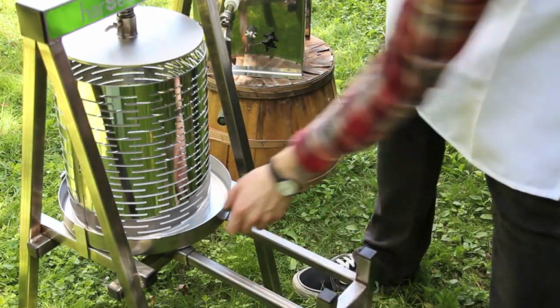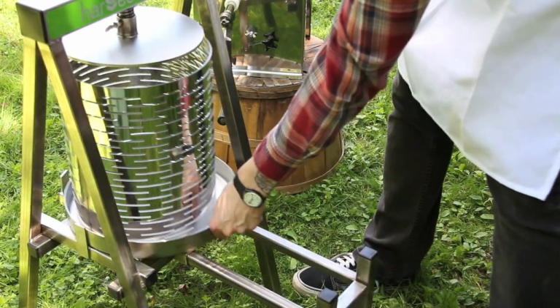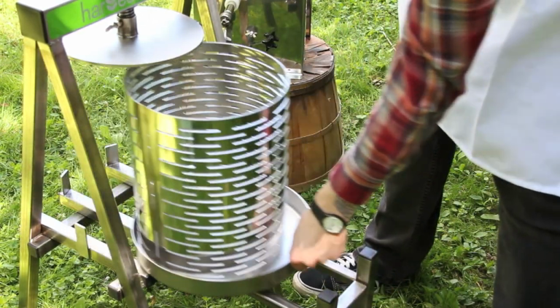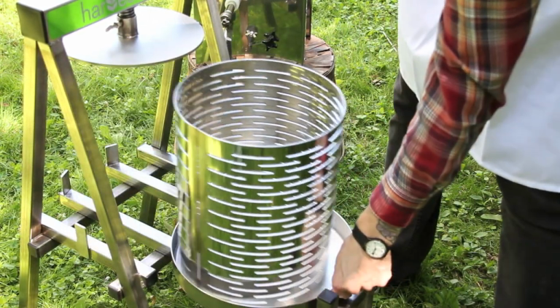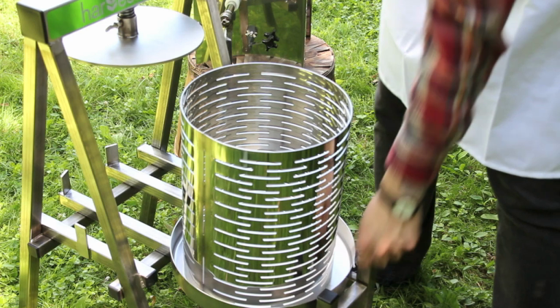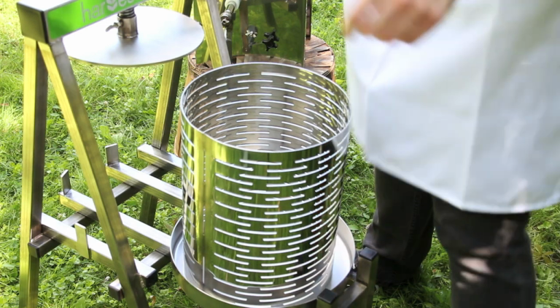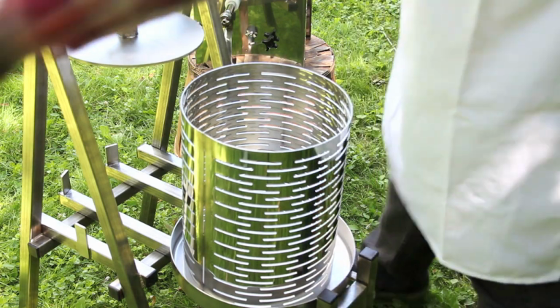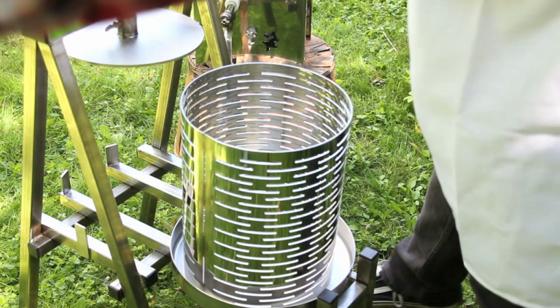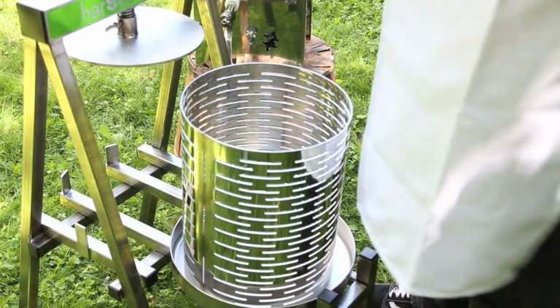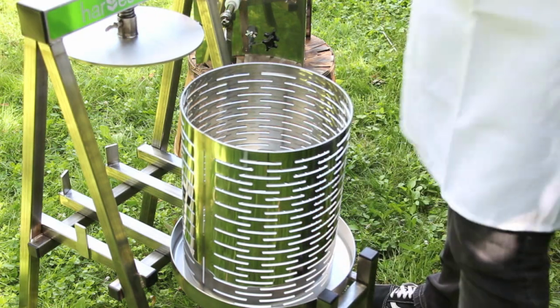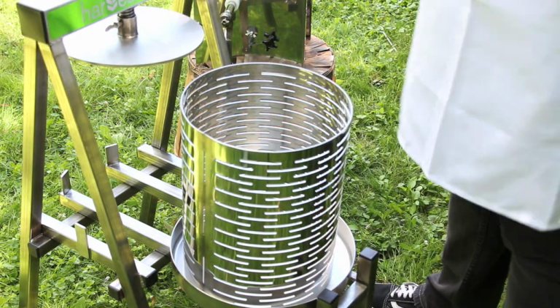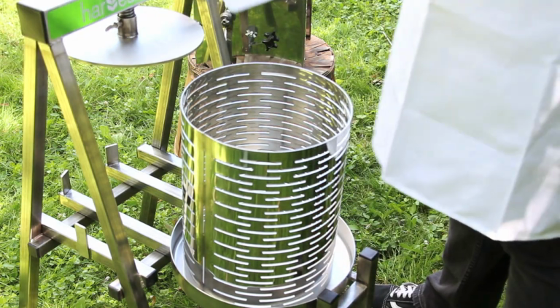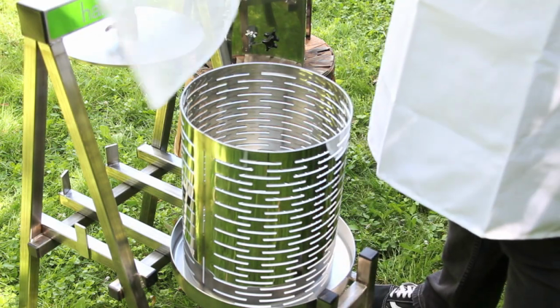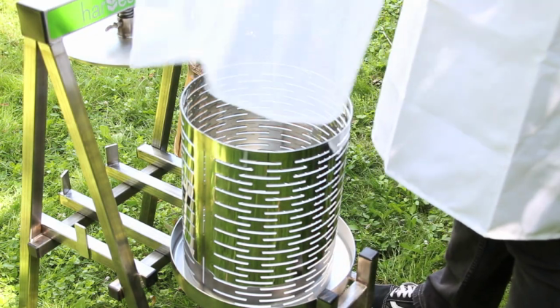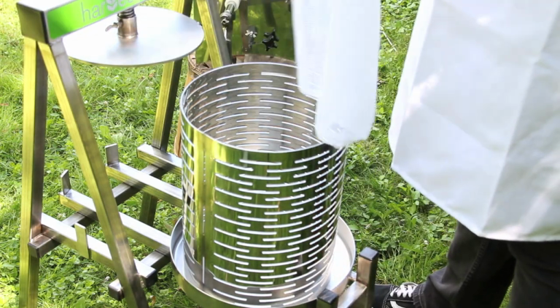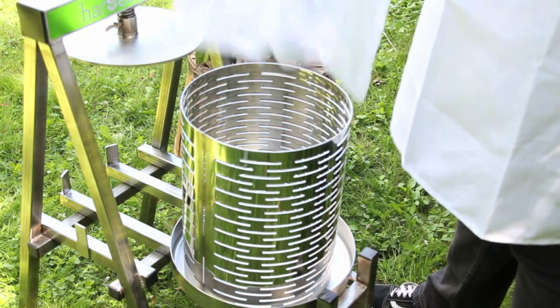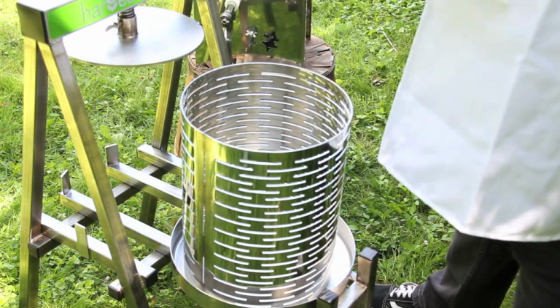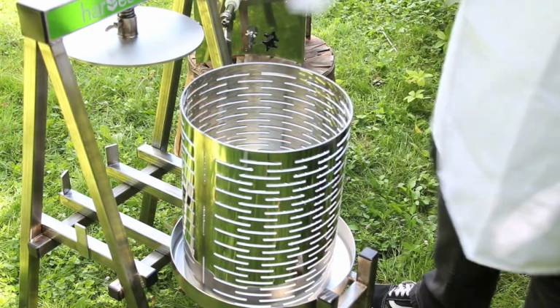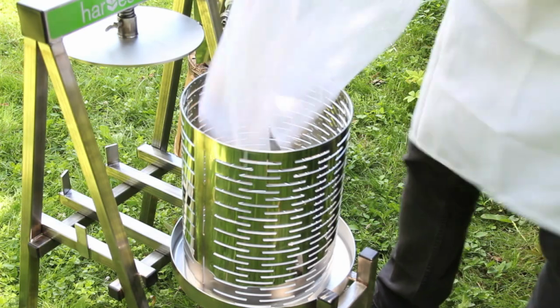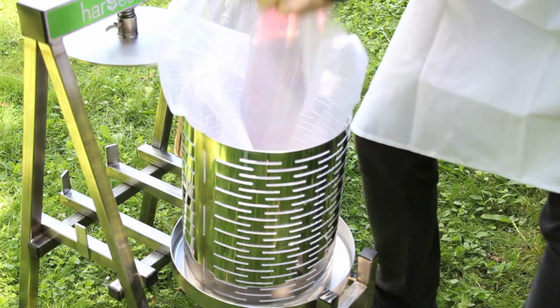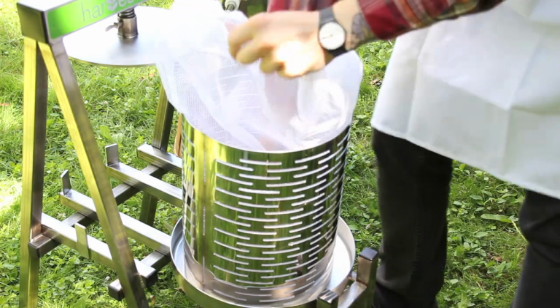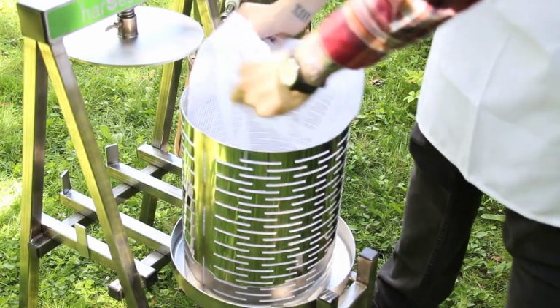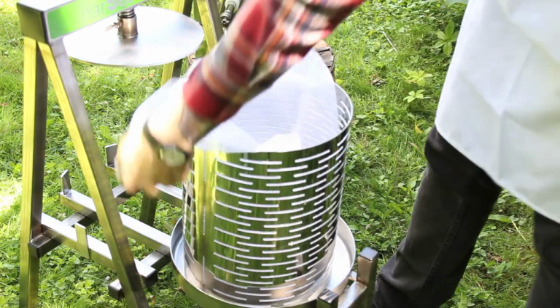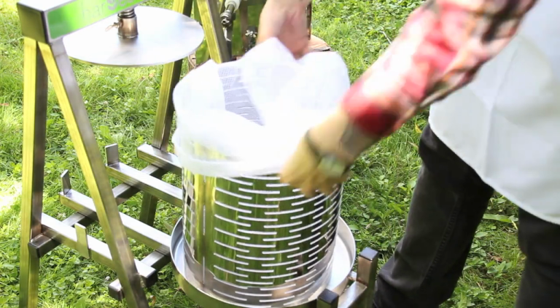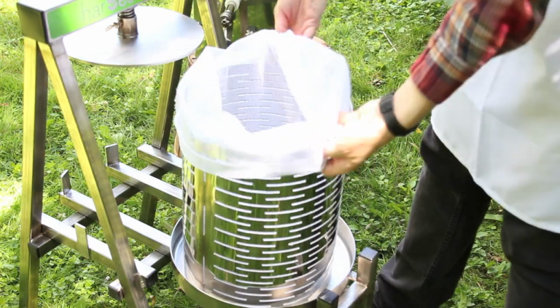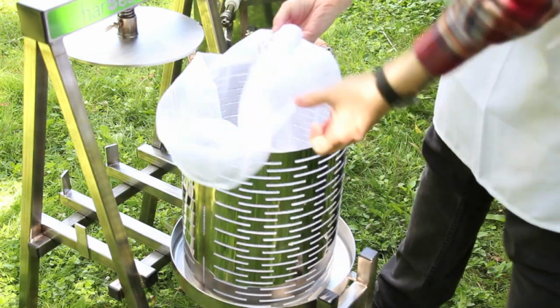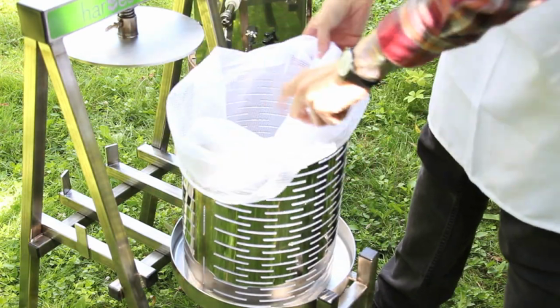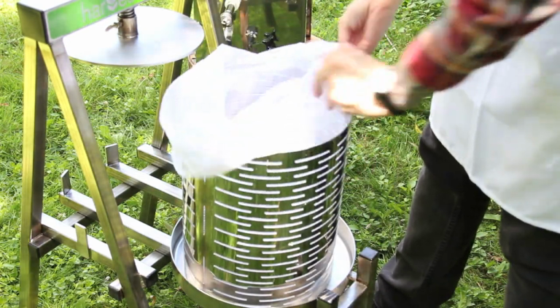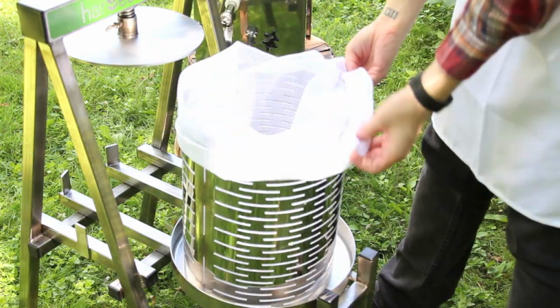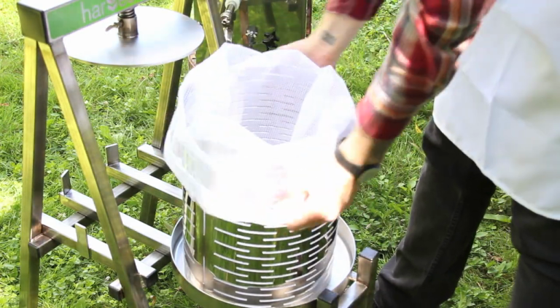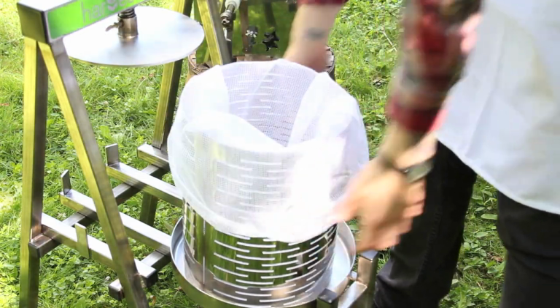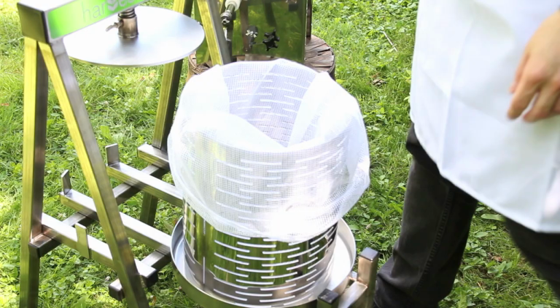Thanks to a telescoping base, loading up the basket has never been easier. Just slide it out, fill it up, and you're ready to go. To make cleanup even easier, use a nylon filter bag to hold the crushed fruits.